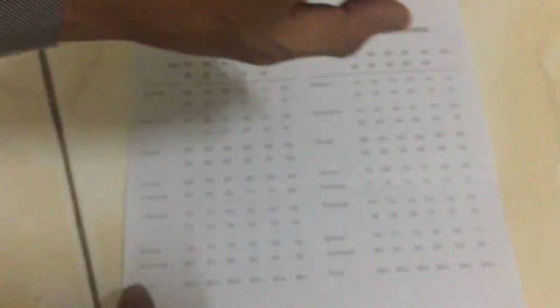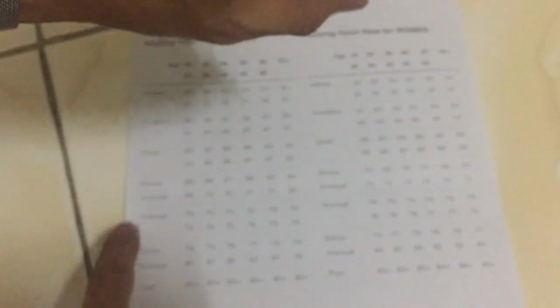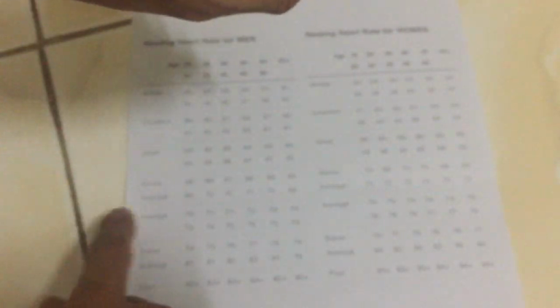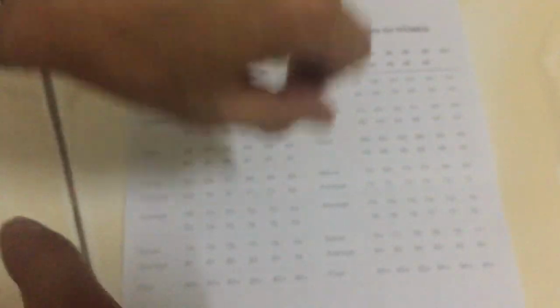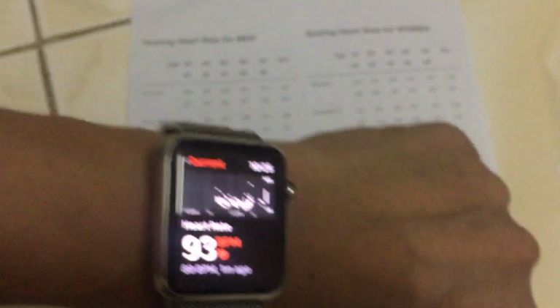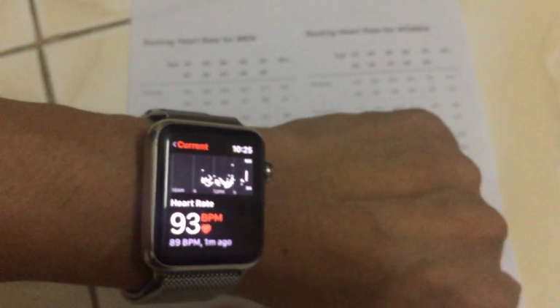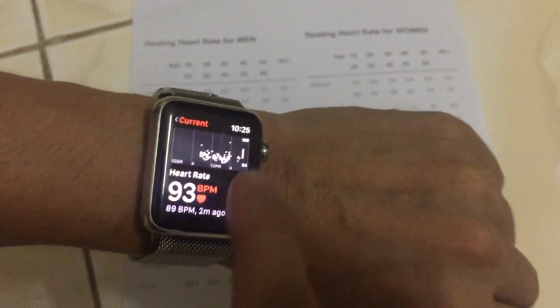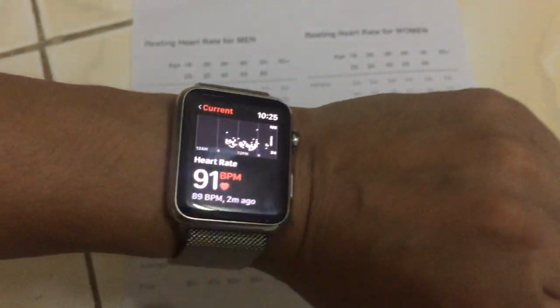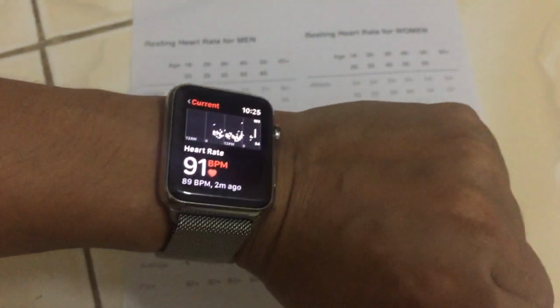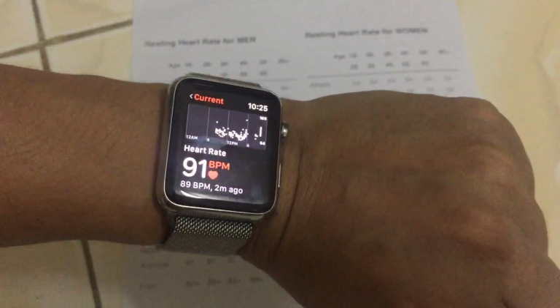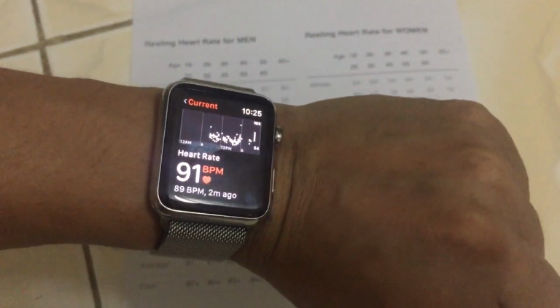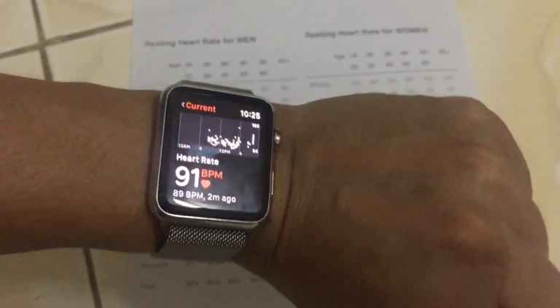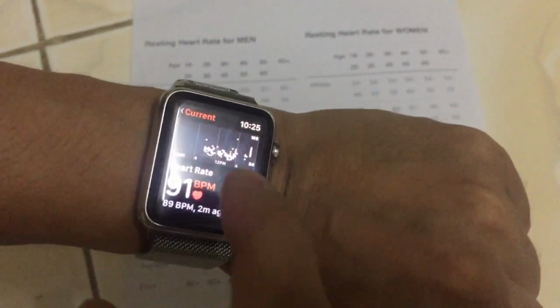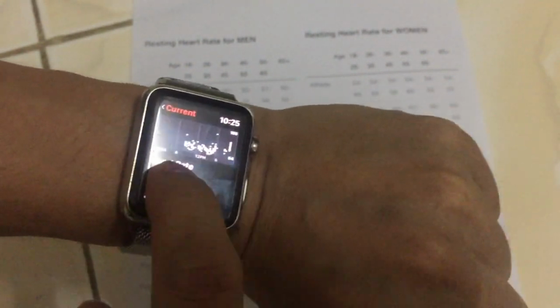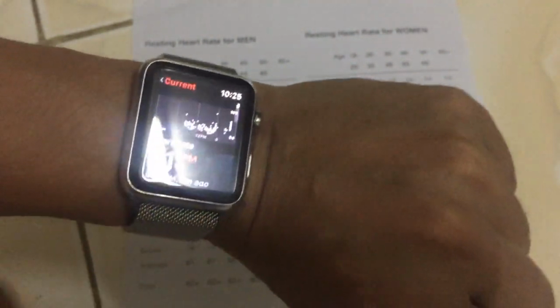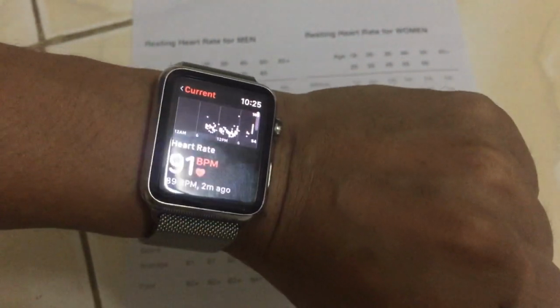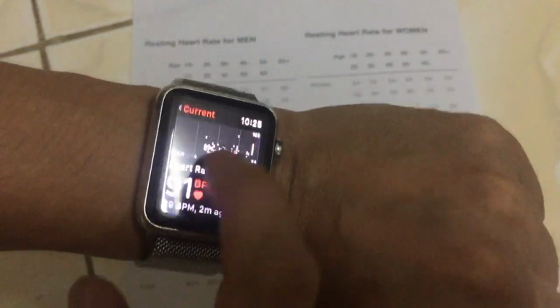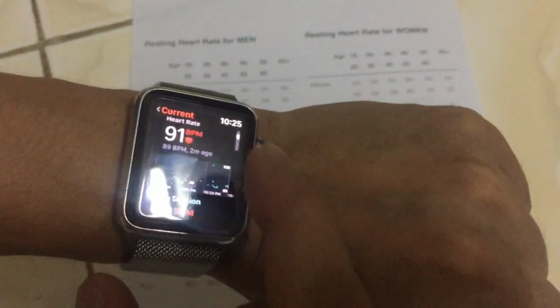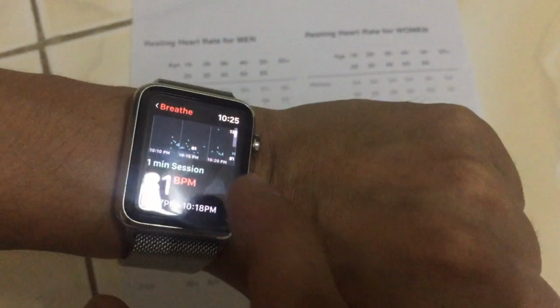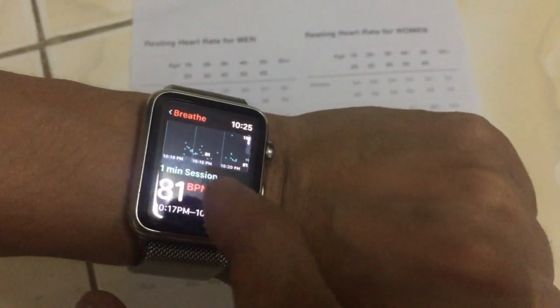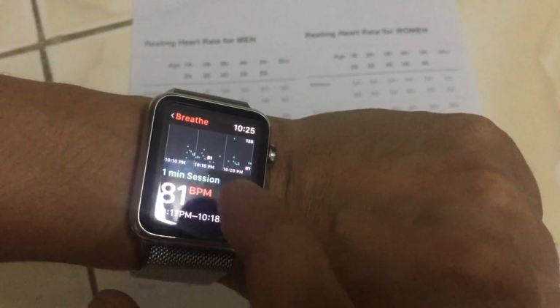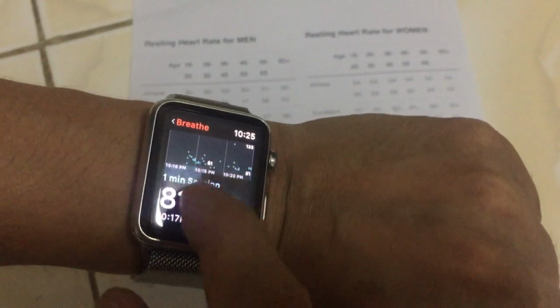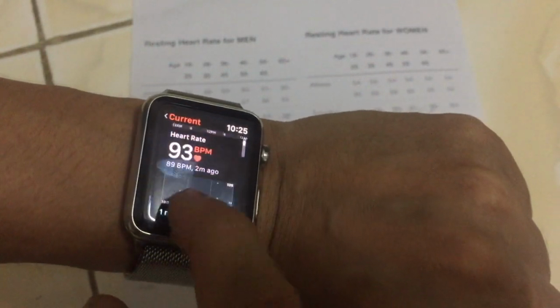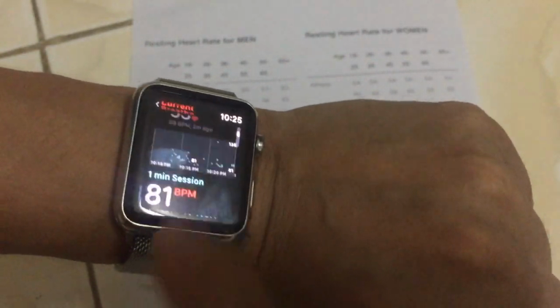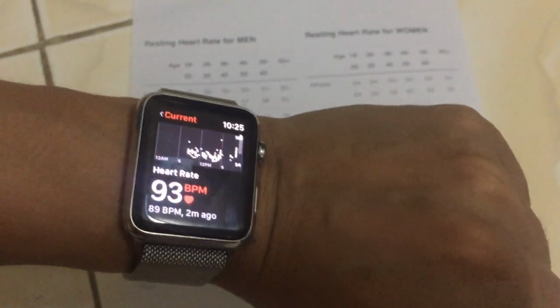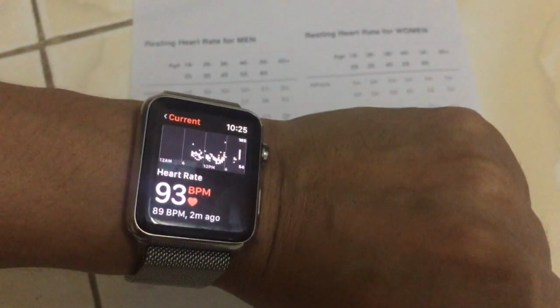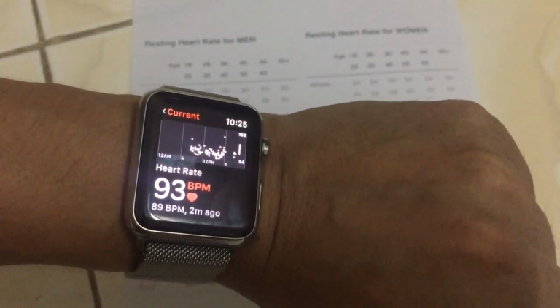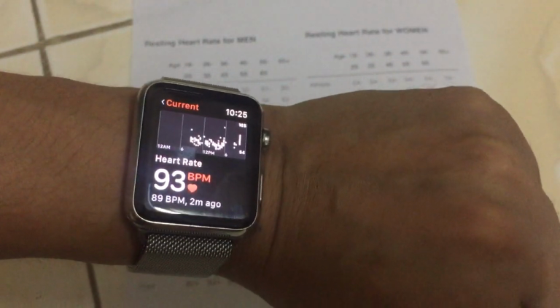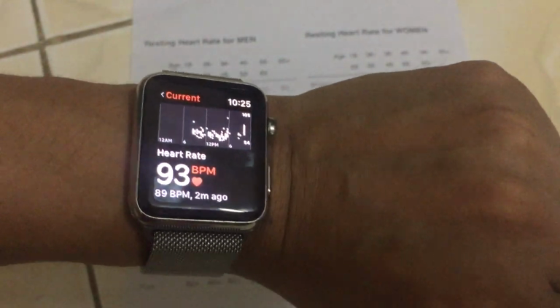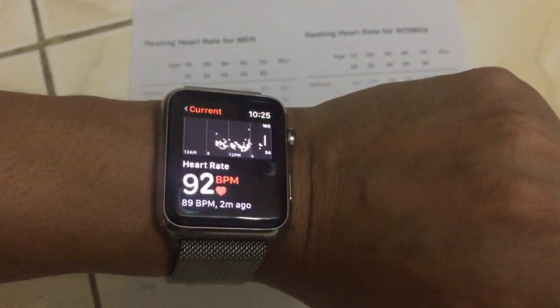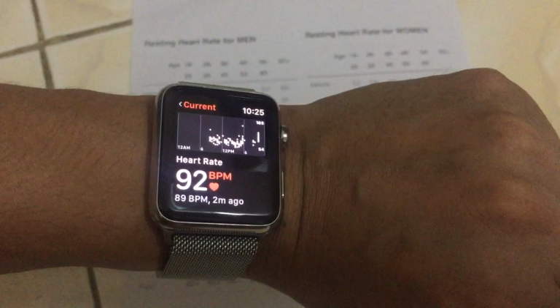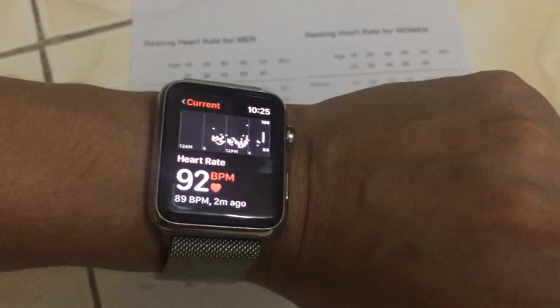You can see my heart rate is still rated poor. I need to learn to improve it. Thank you guys for watching my channel, thank you.